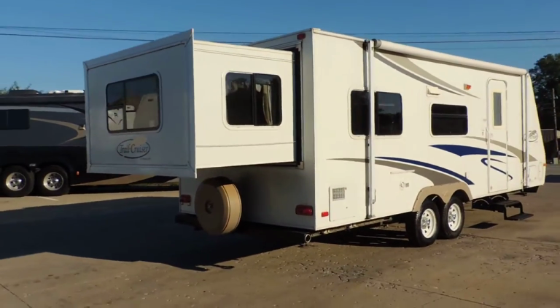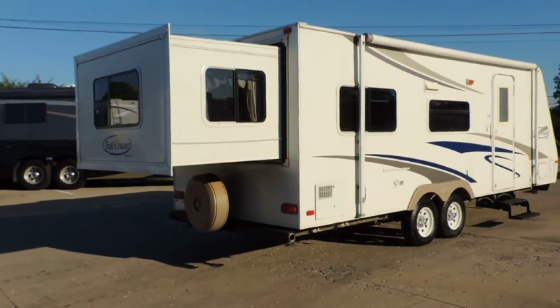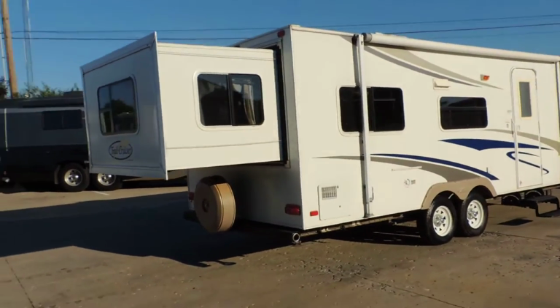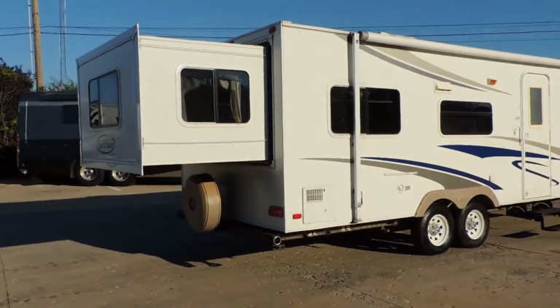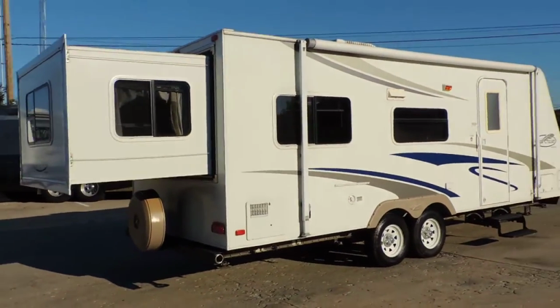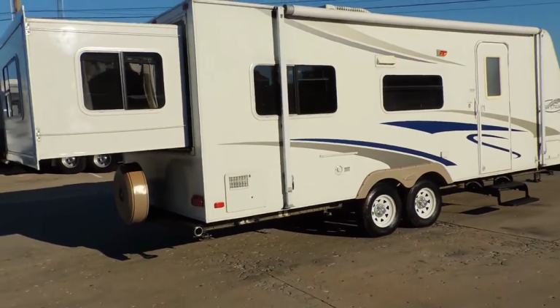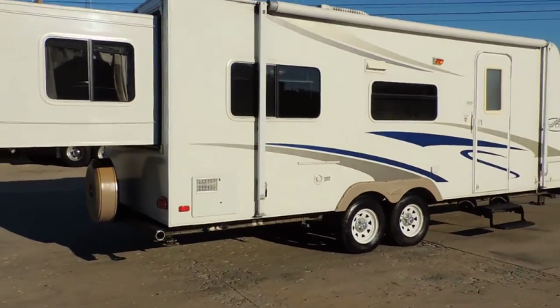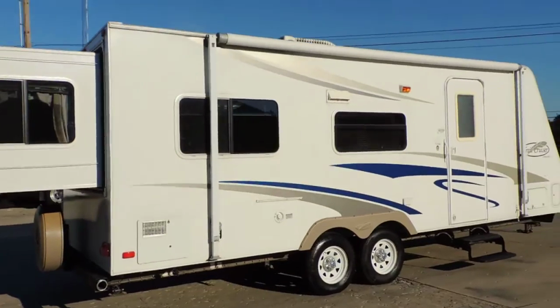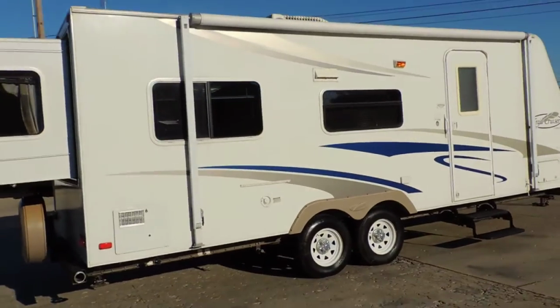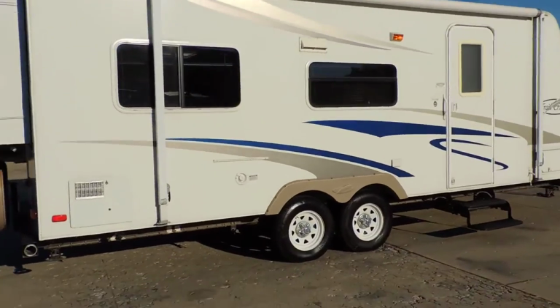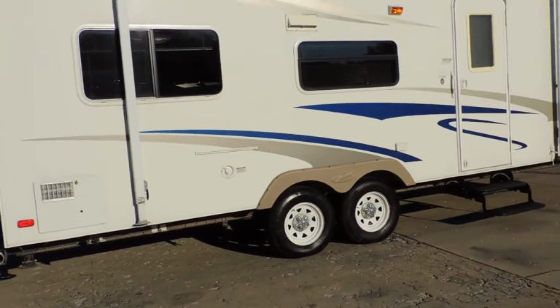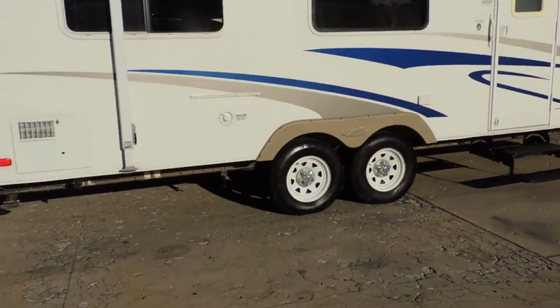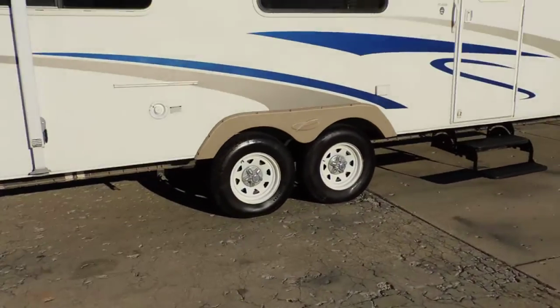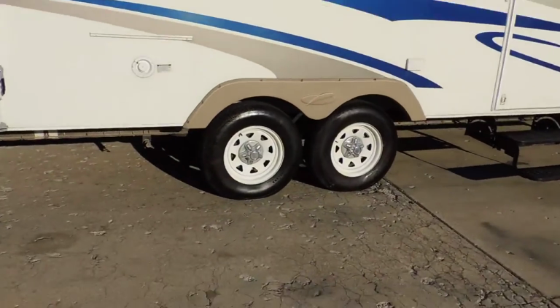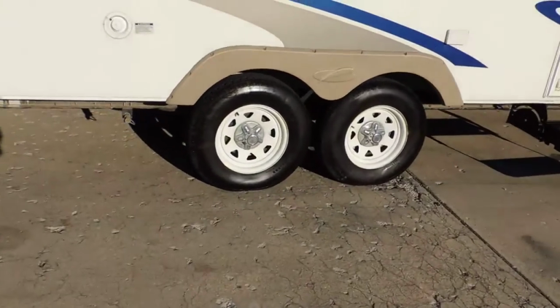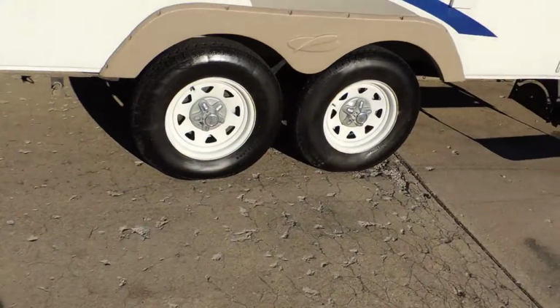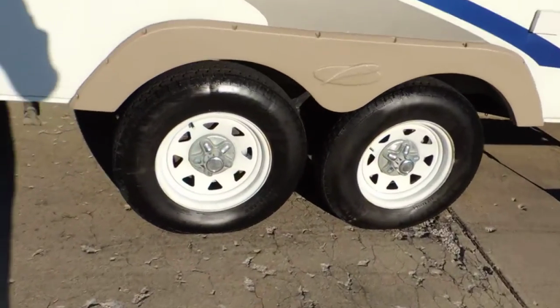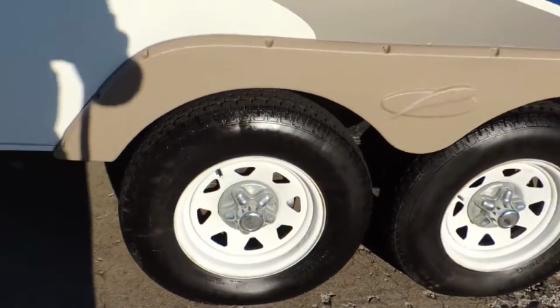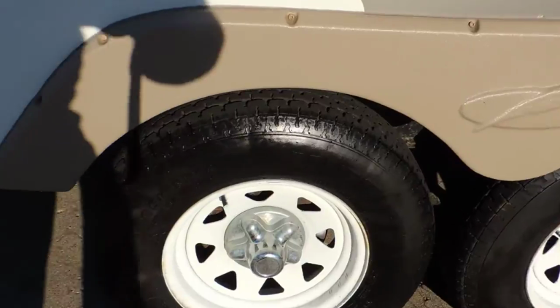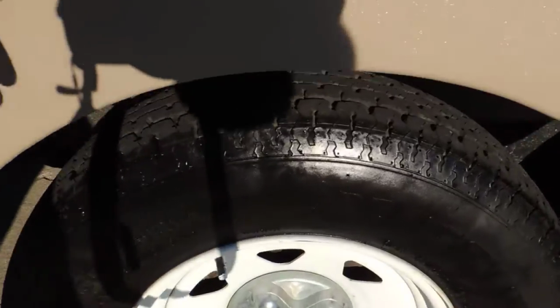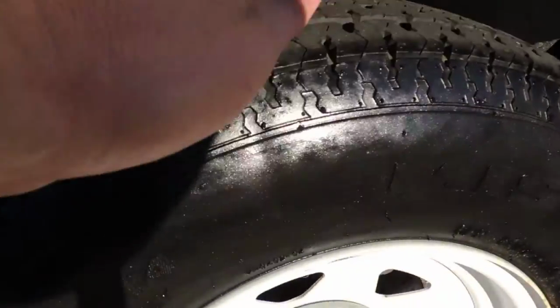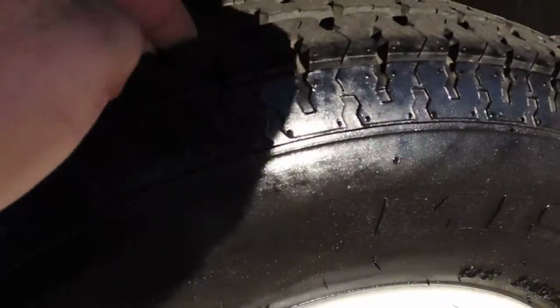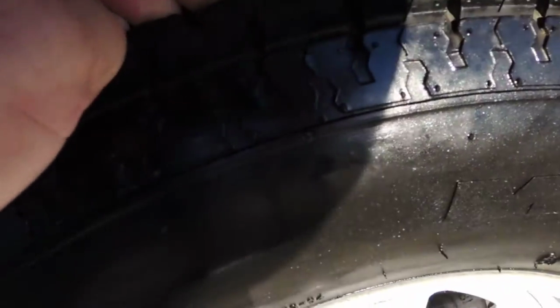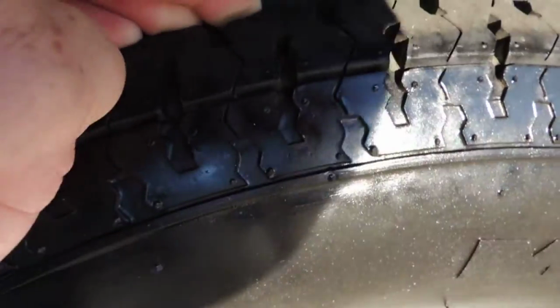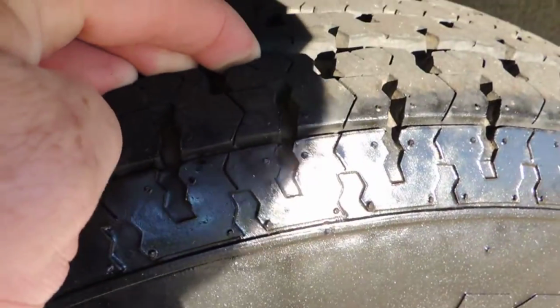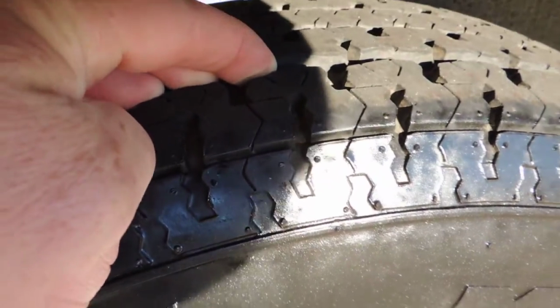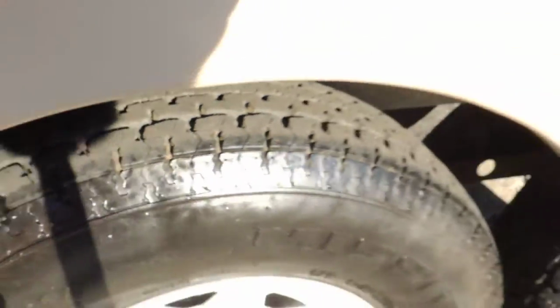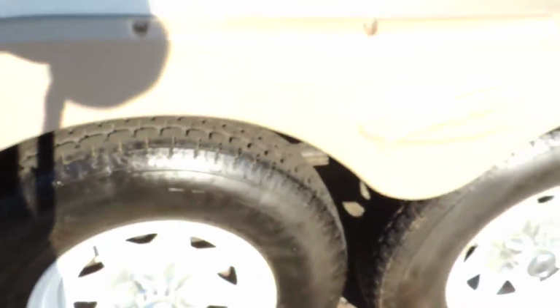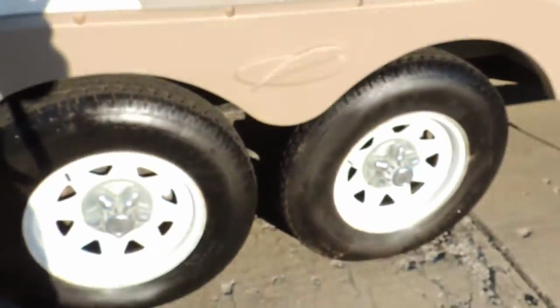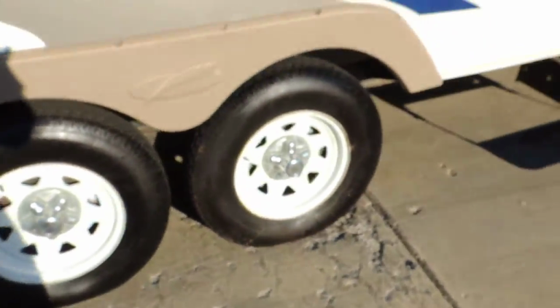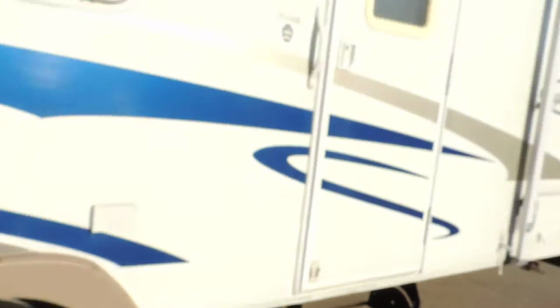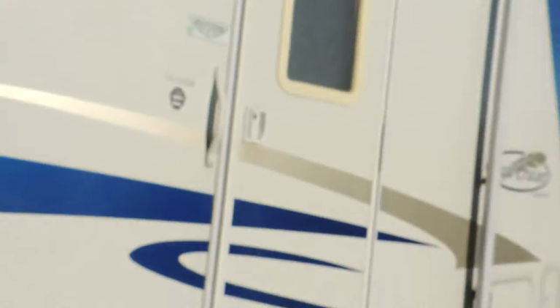Overall the exterior of this unit is very, very clean — looks great, tires are in good shape. We'll walk inside.